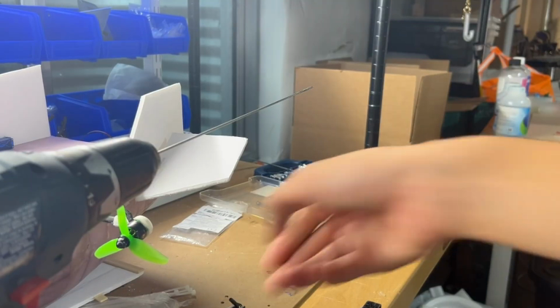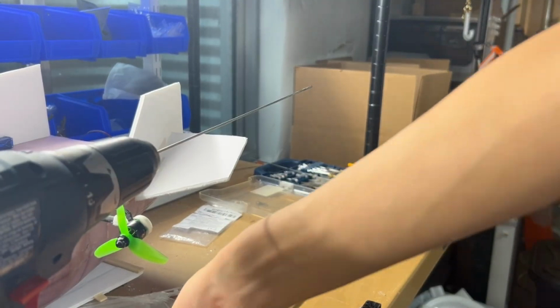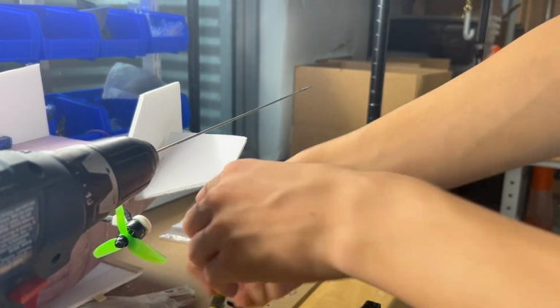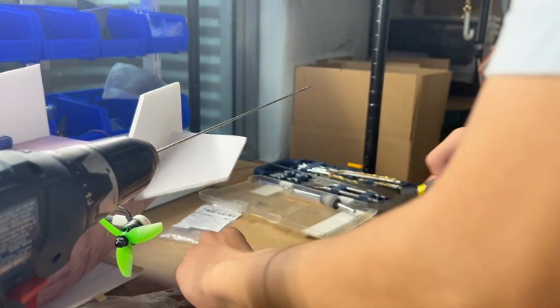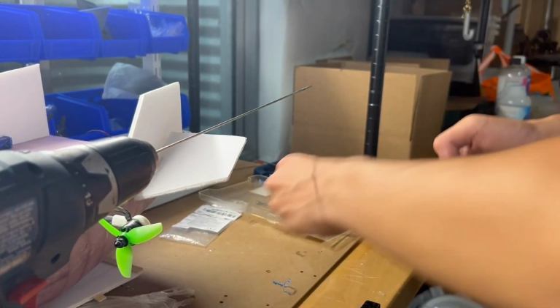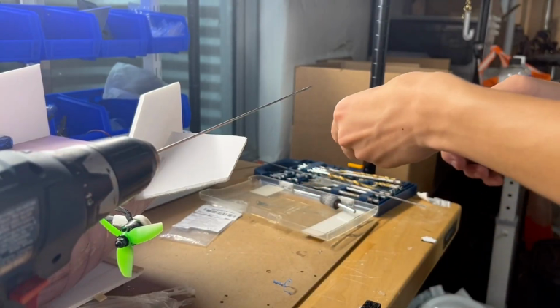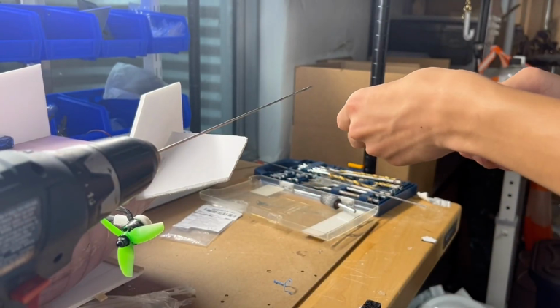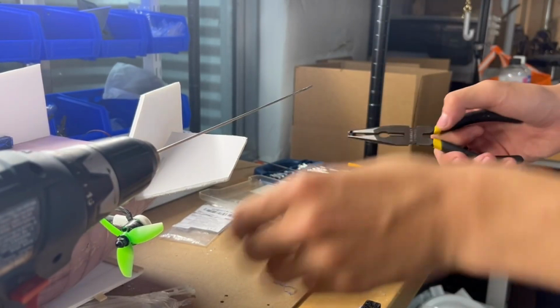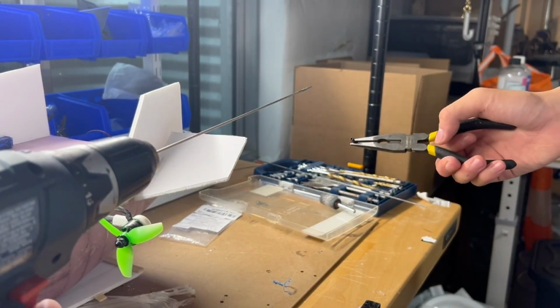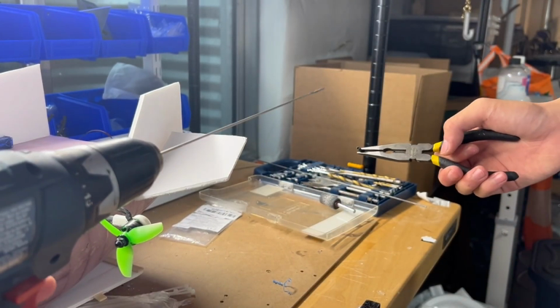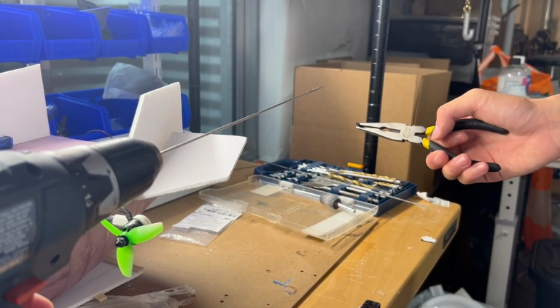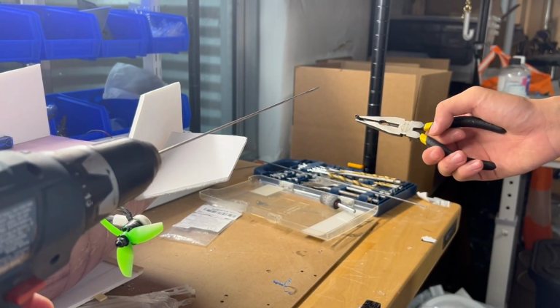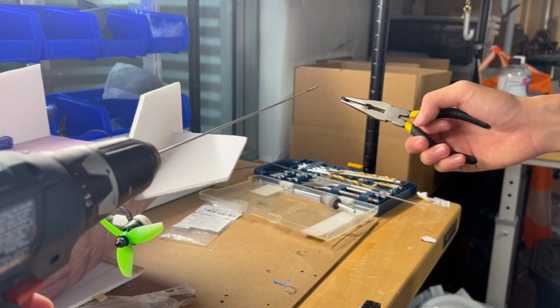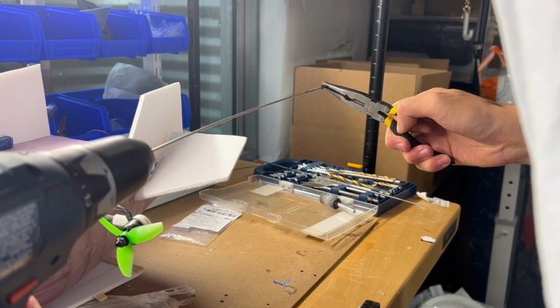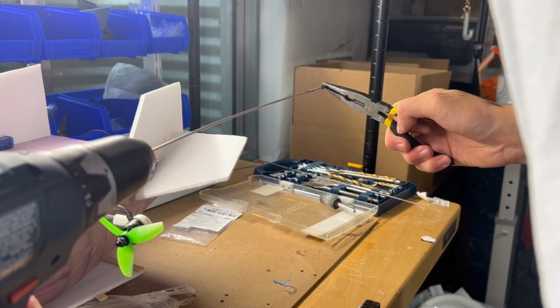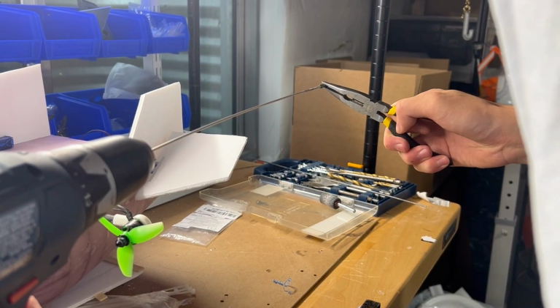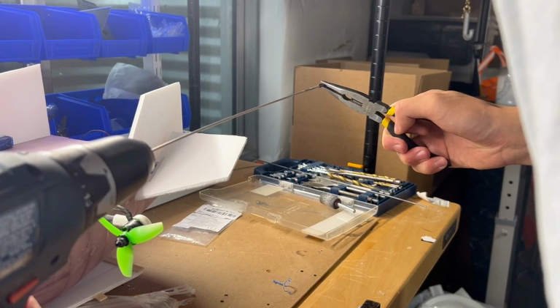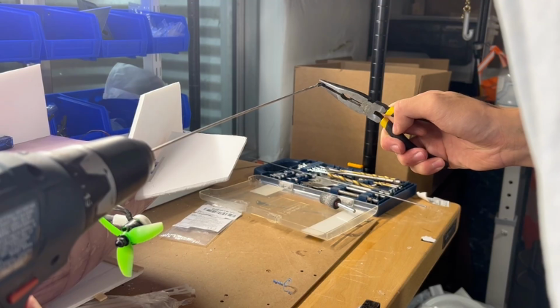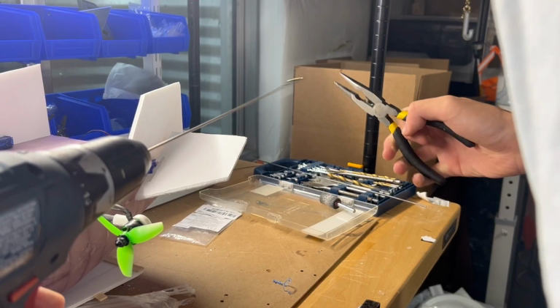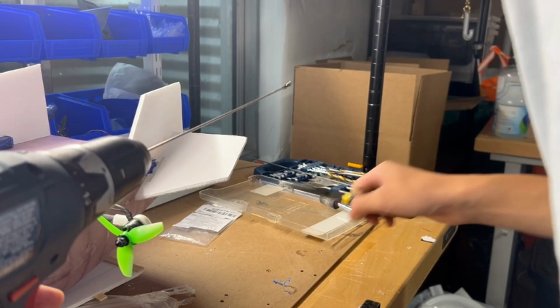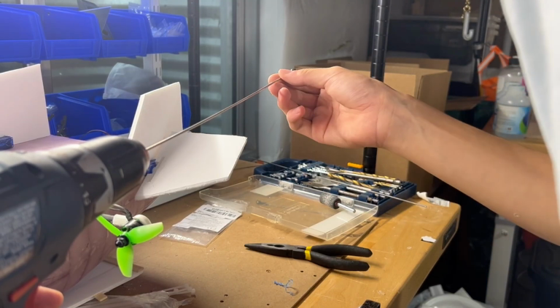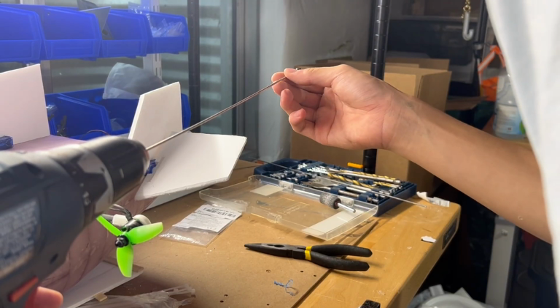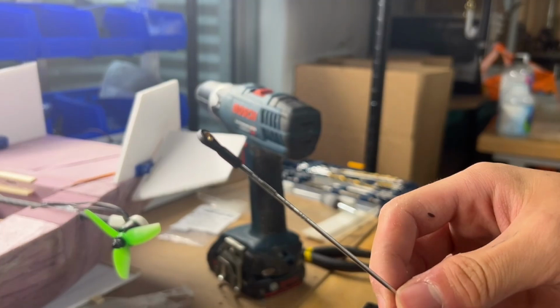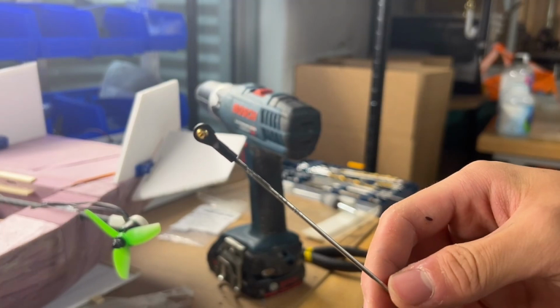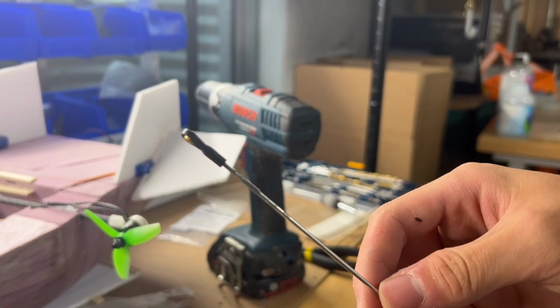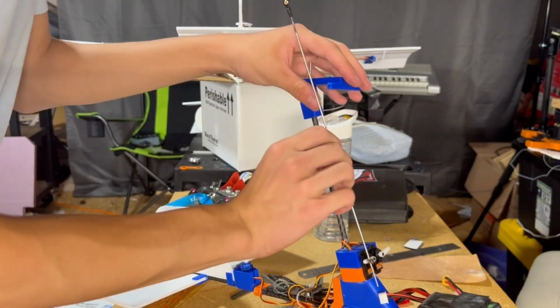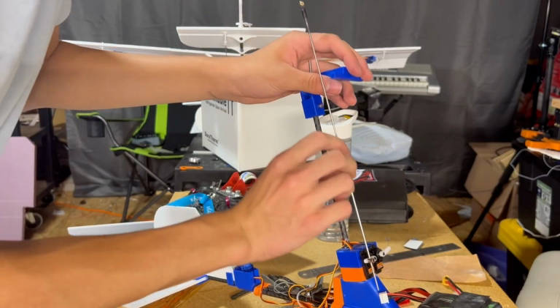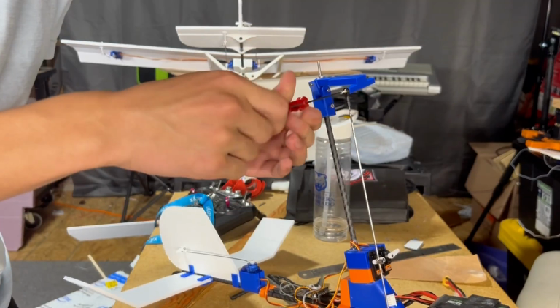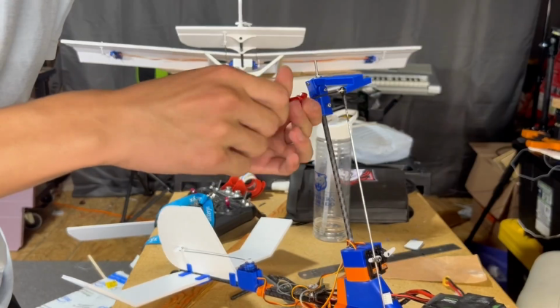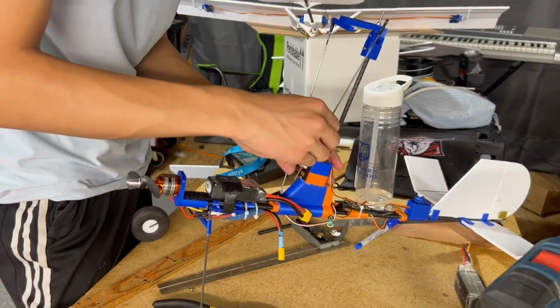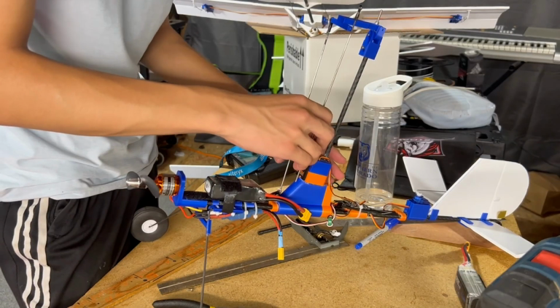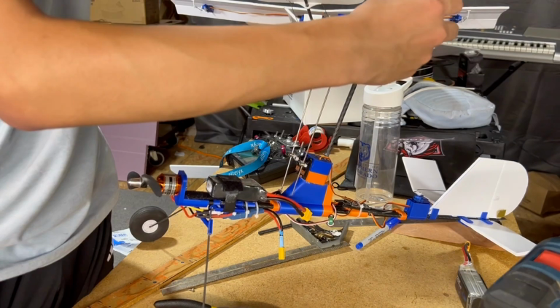To connect the servos to the rotor, I'm using threaded rods that connect to ball joints. It was really tough to get the ball joints to screw on, so I used the drill — which worked pretty well until I got a bit too carried away and broke the ball joint. After connecting the rods to the servos, we have full control over roll and pitch.